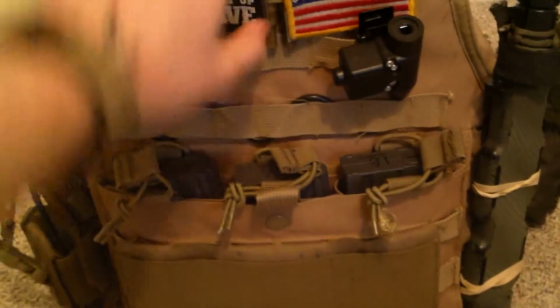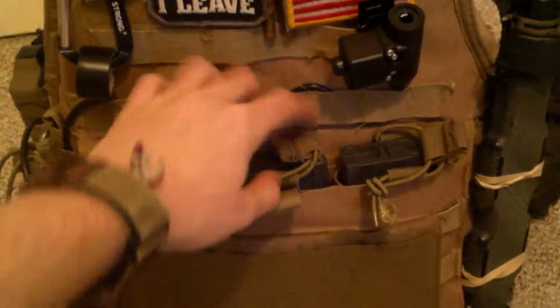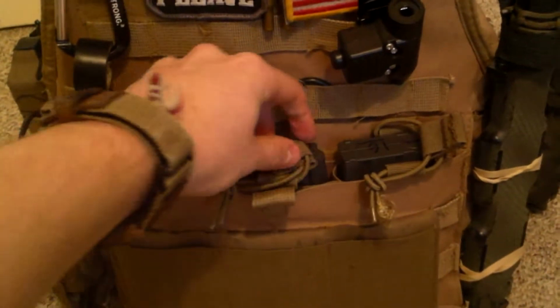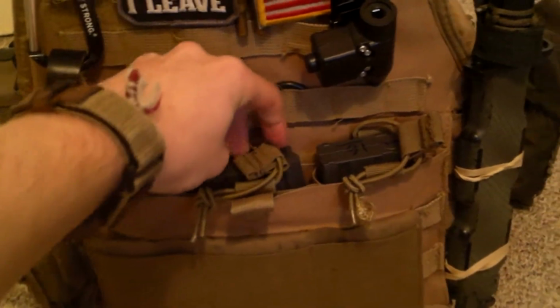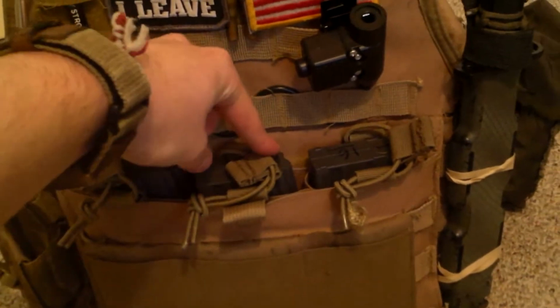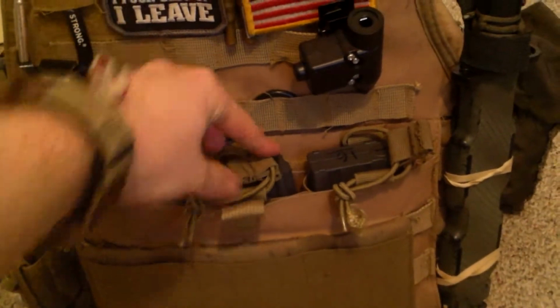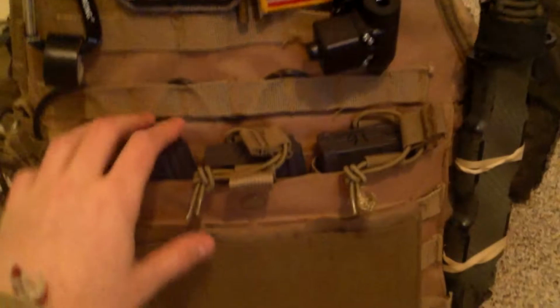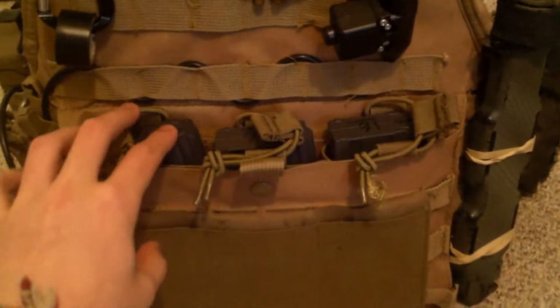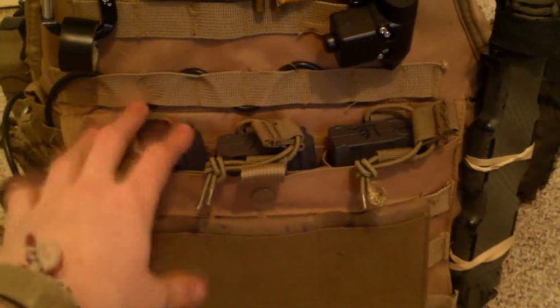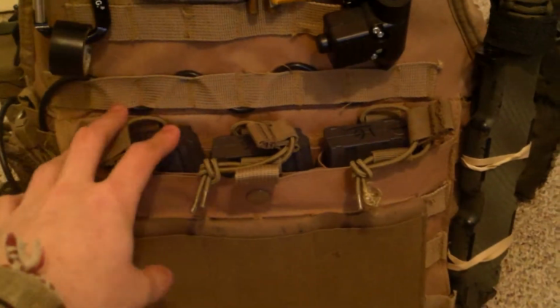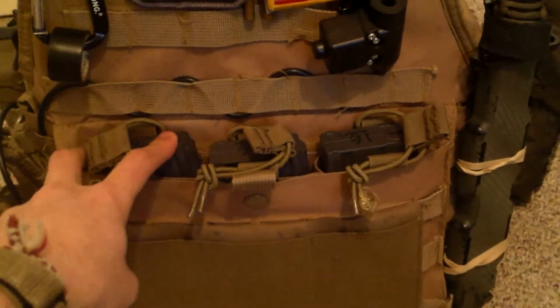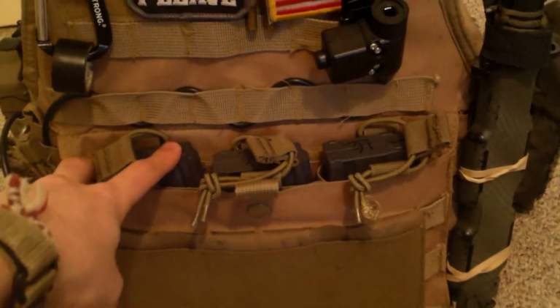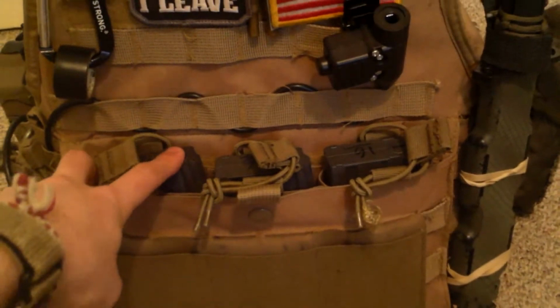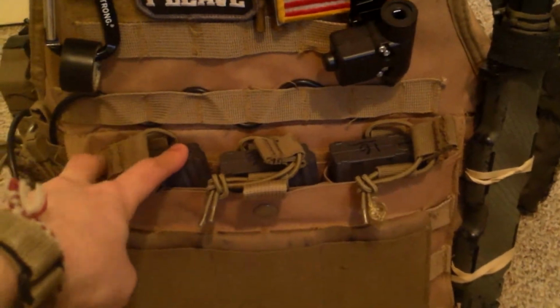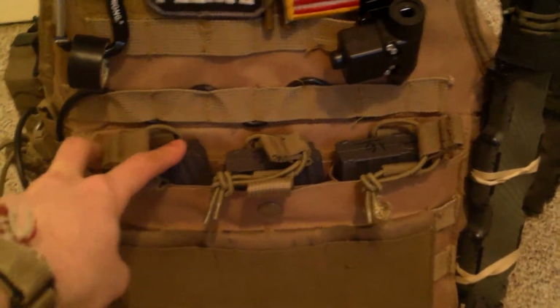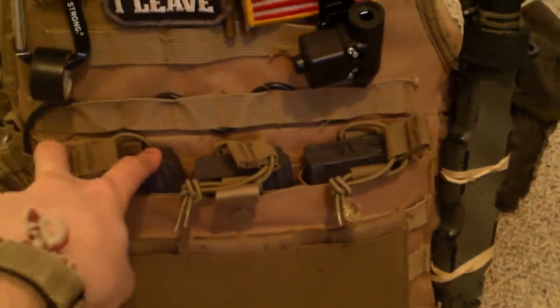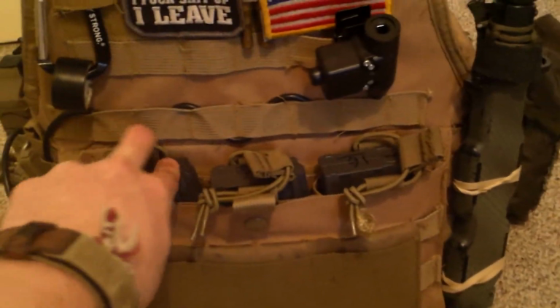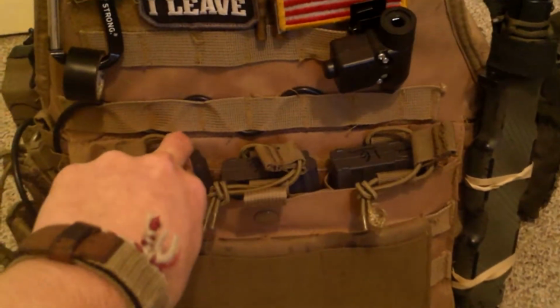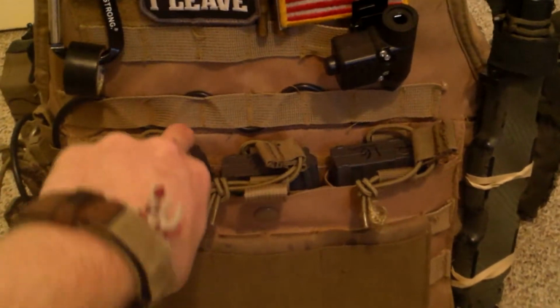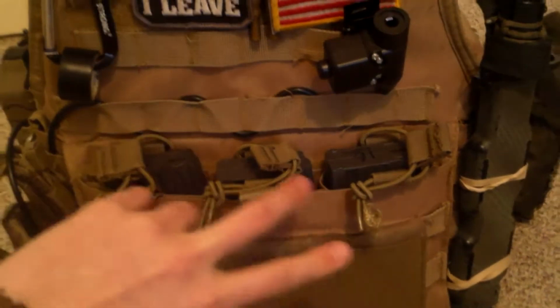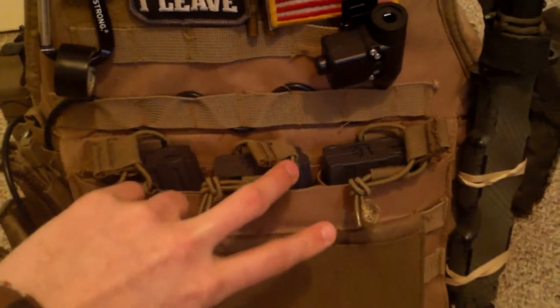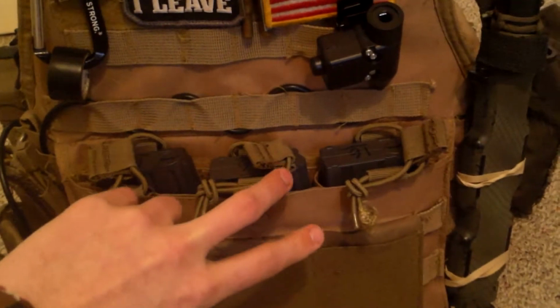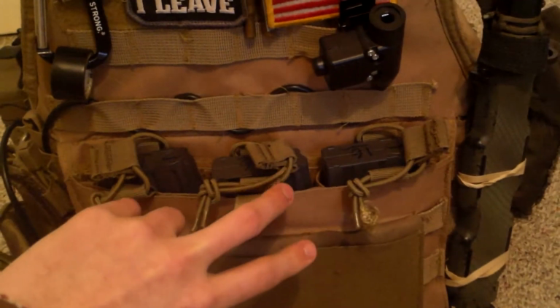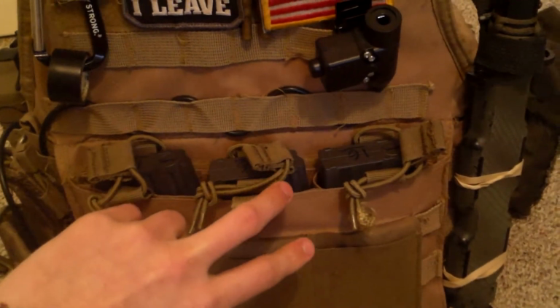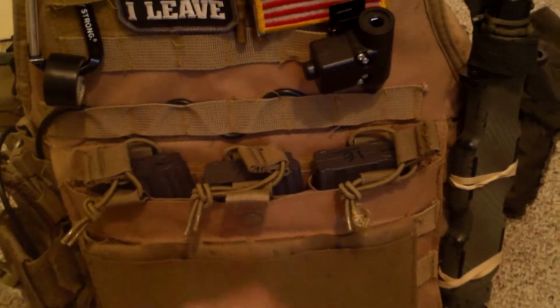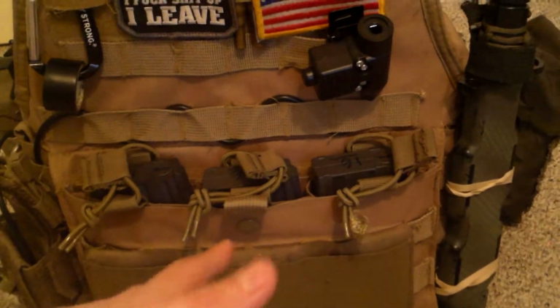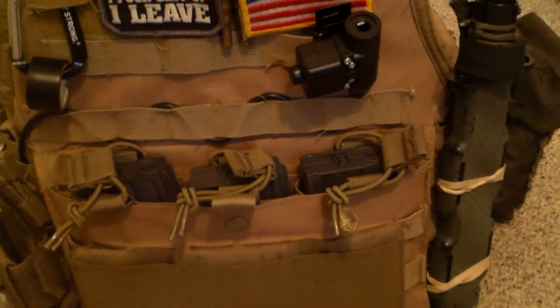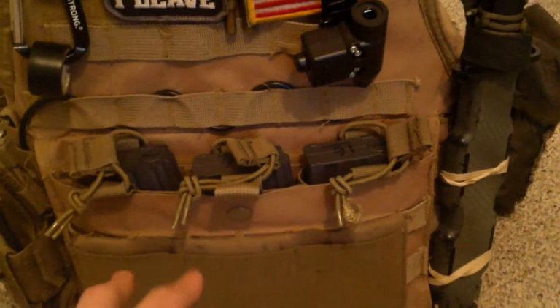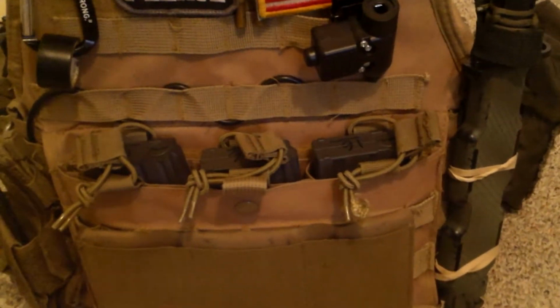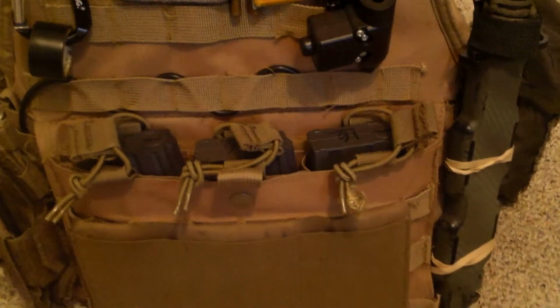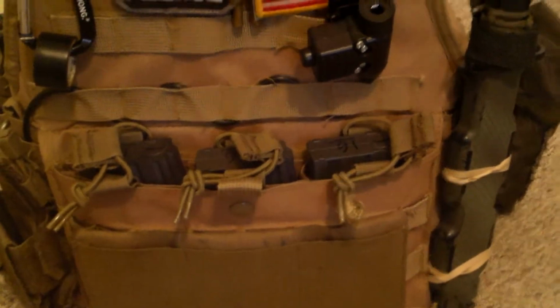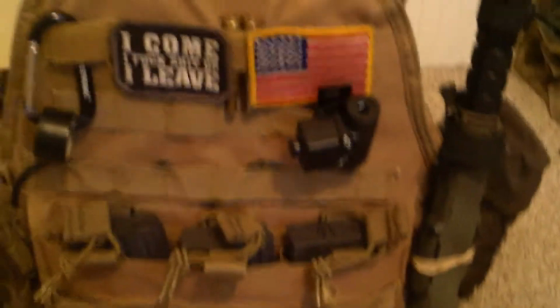I have a kangaroo insert from Condor. I leave three mags in here, but the other ones I just stick in my game bag because there's really no need for them to be hanging around.